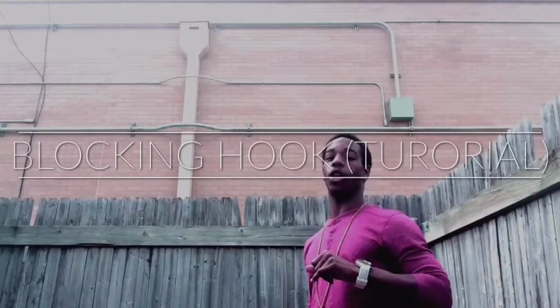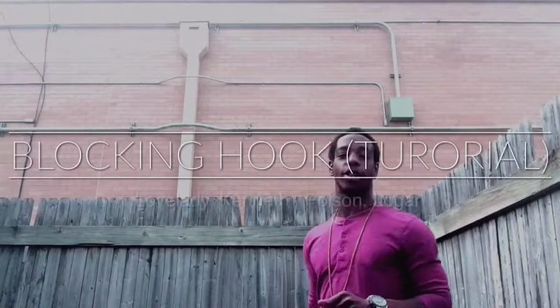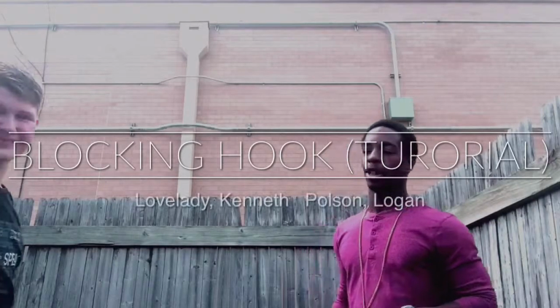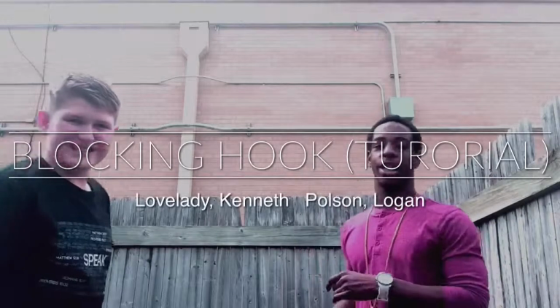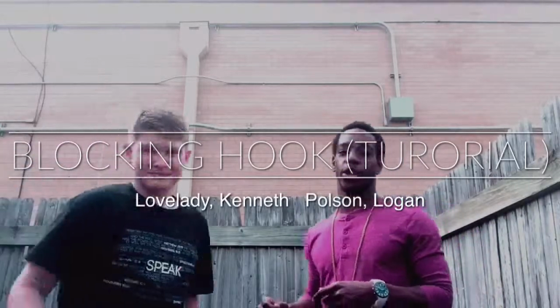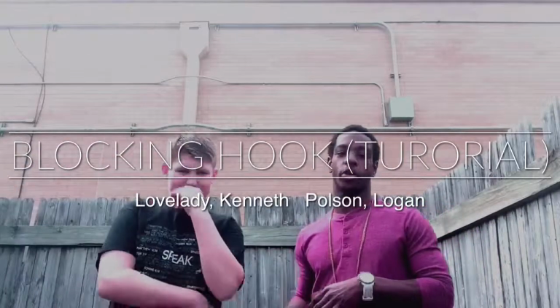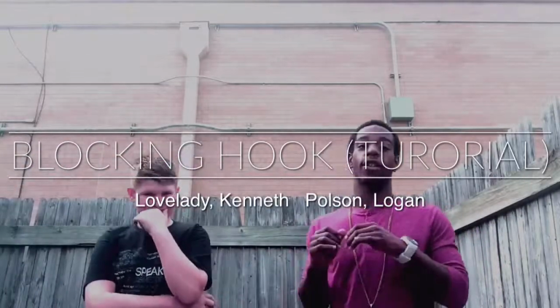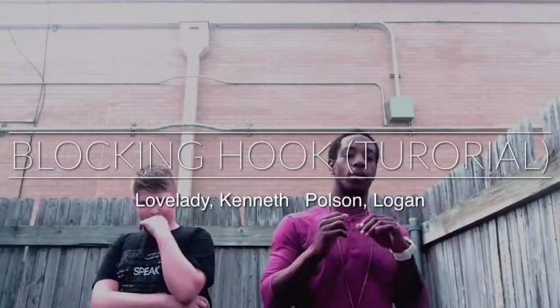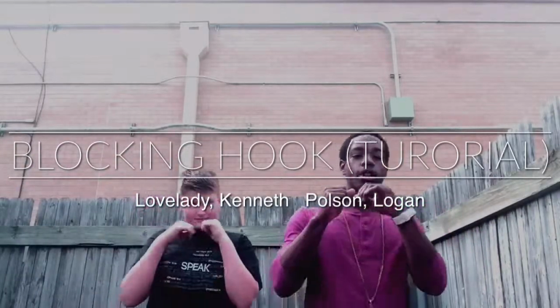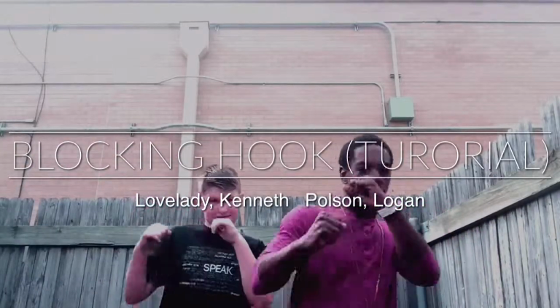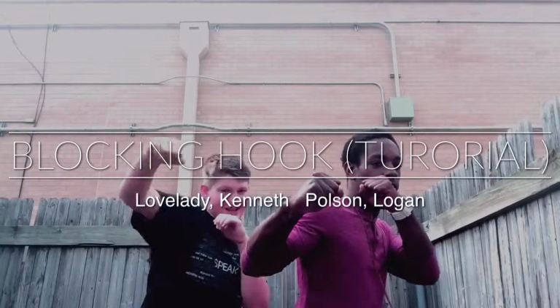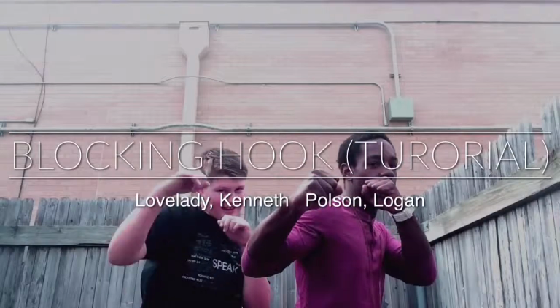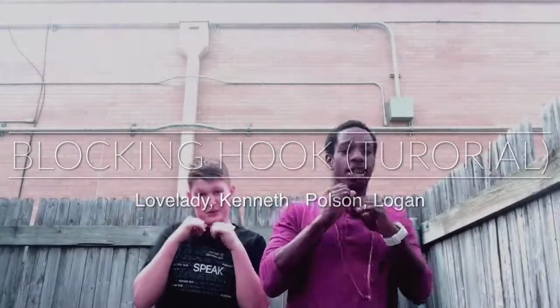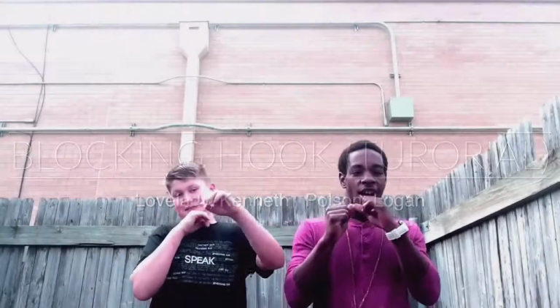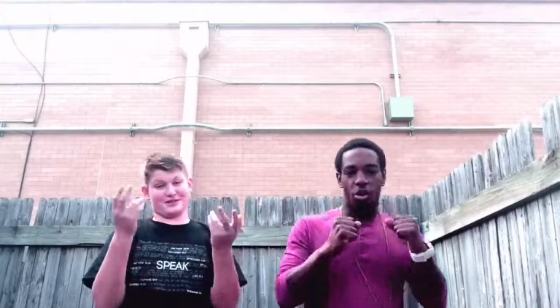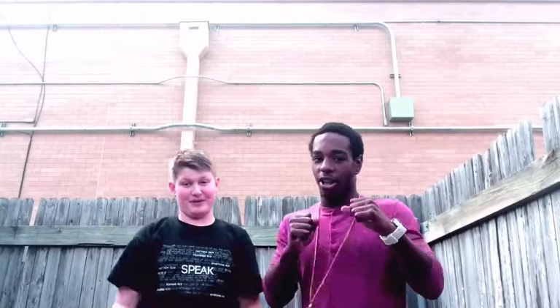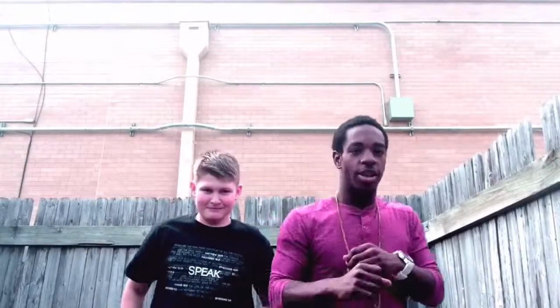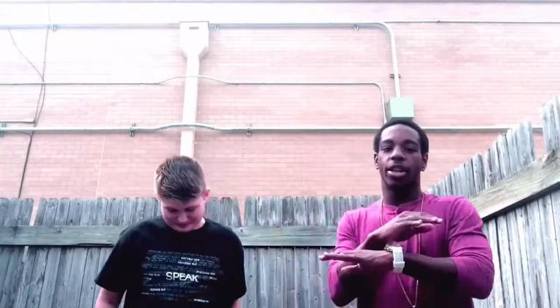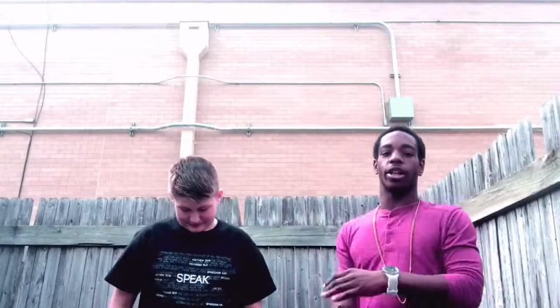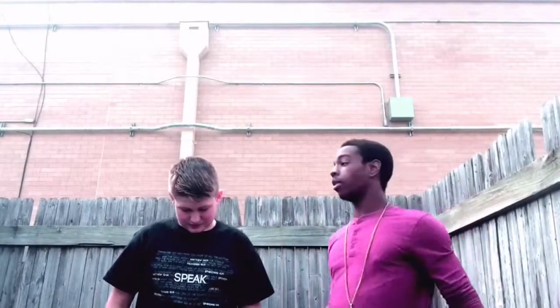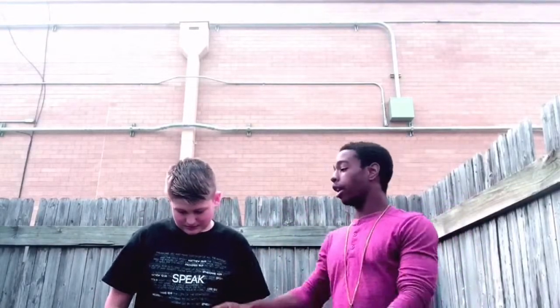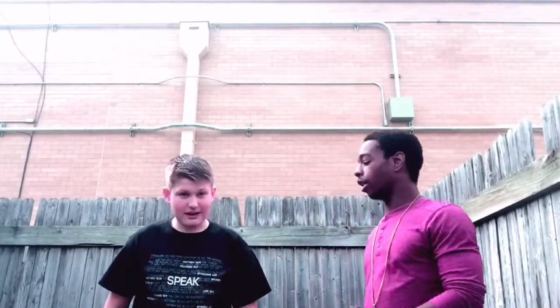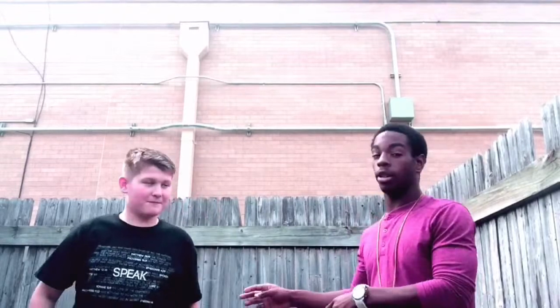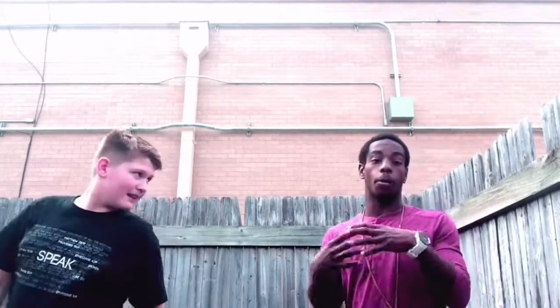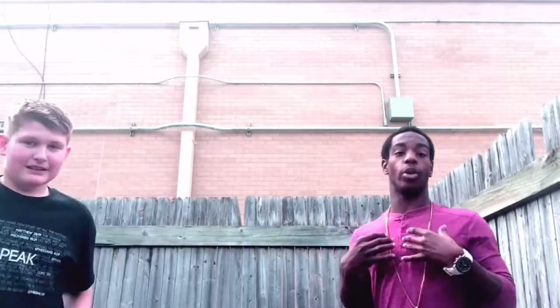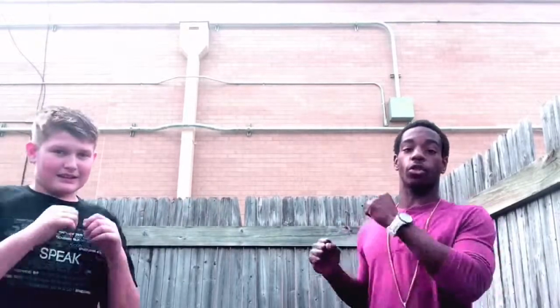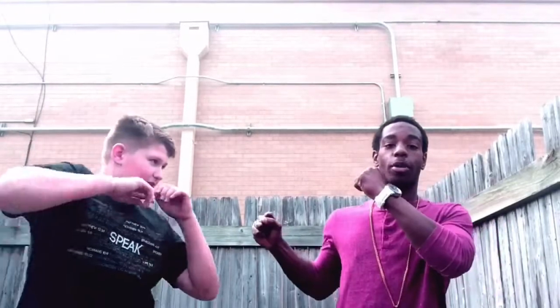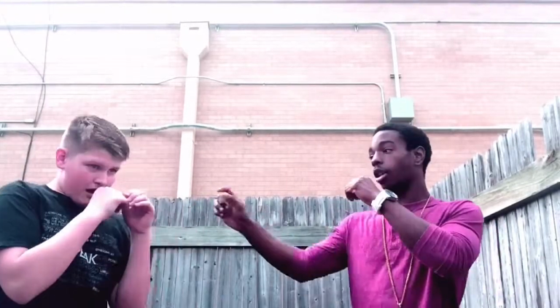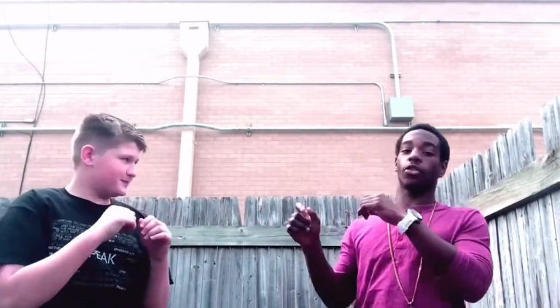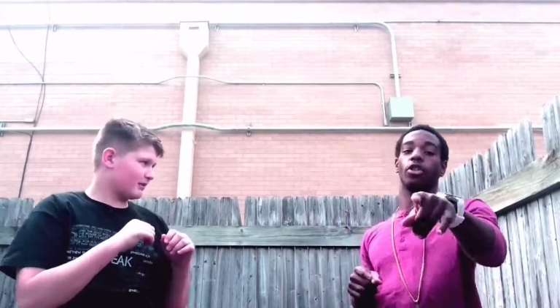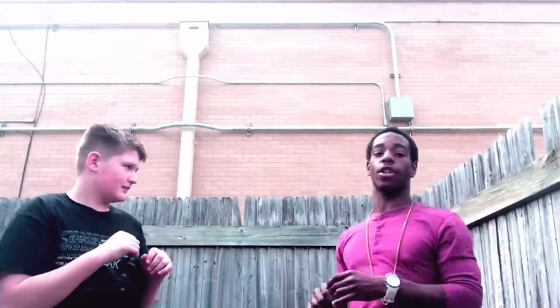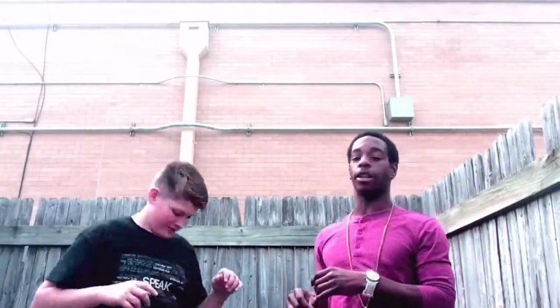Yo, what's up? In today's video, we're going to be showing you guys how to block a right hook — or left, either way it go. Alright, so Logan, I'm going to be the one that's throwing the punch, and Logan's going to be showing you guys how to block it.